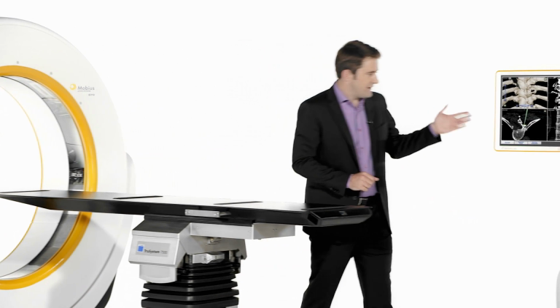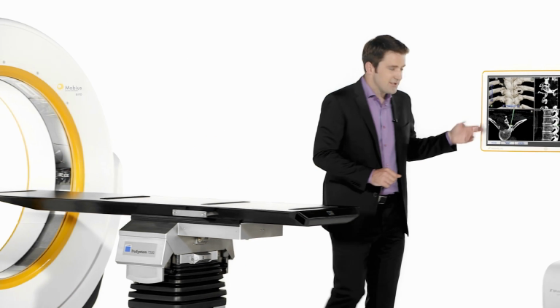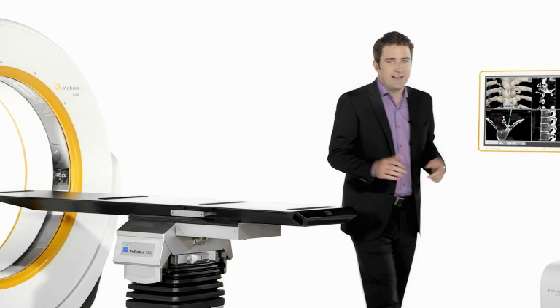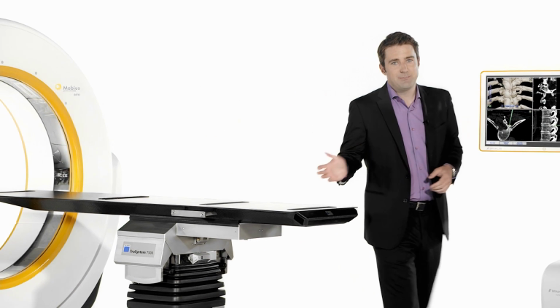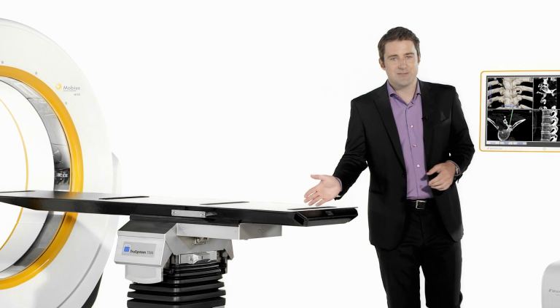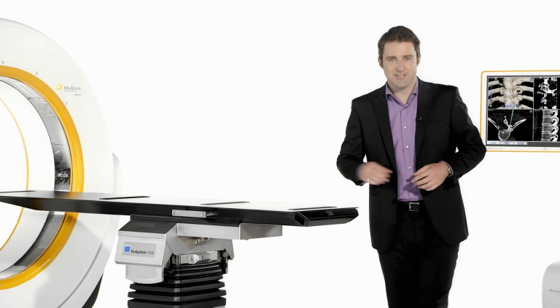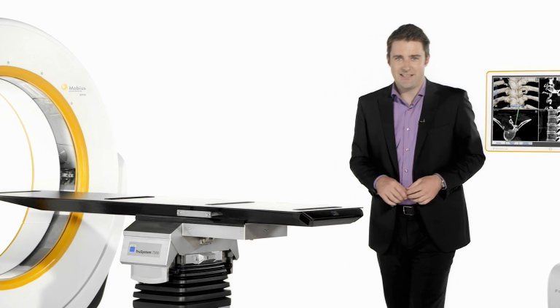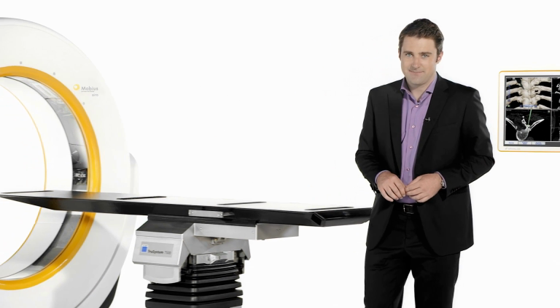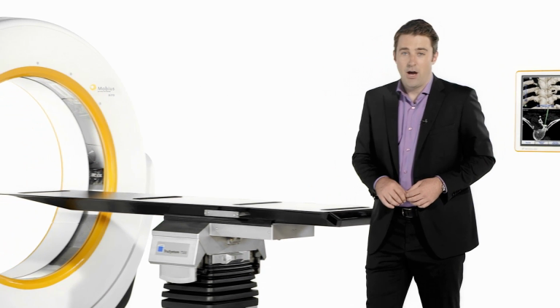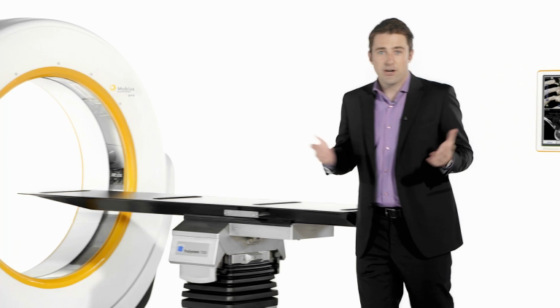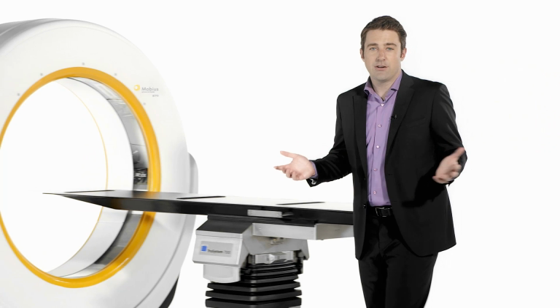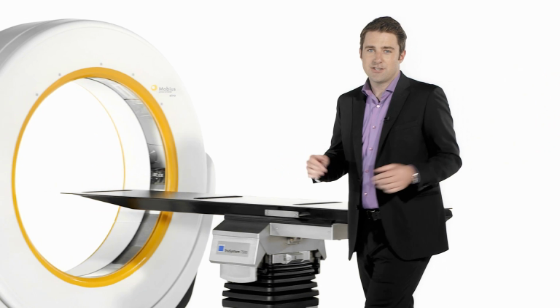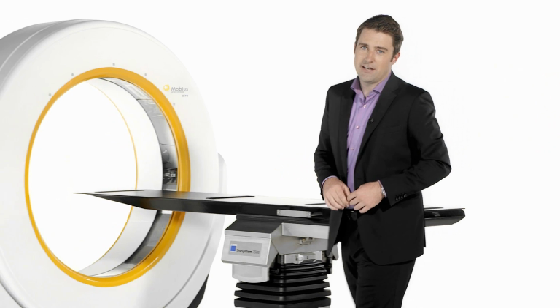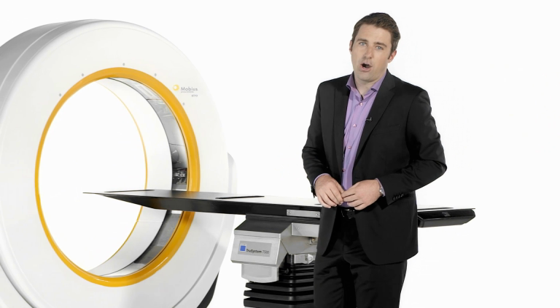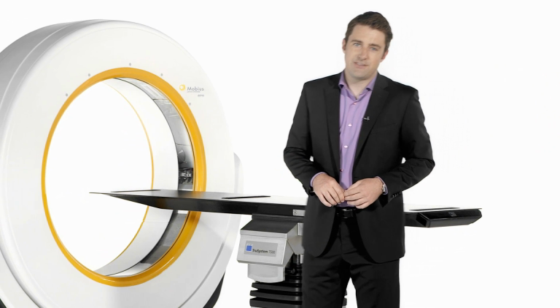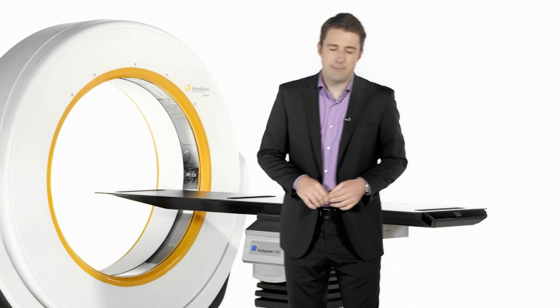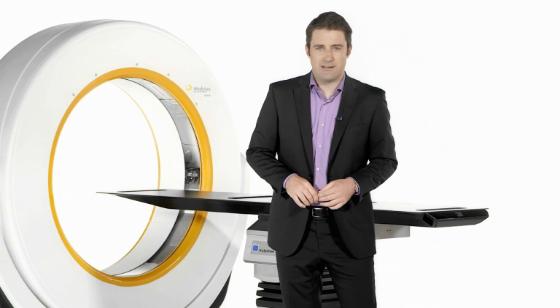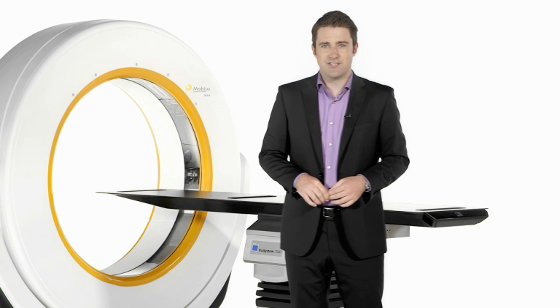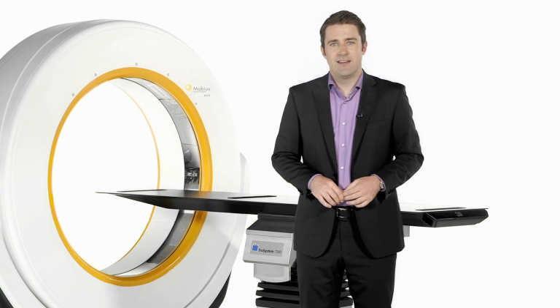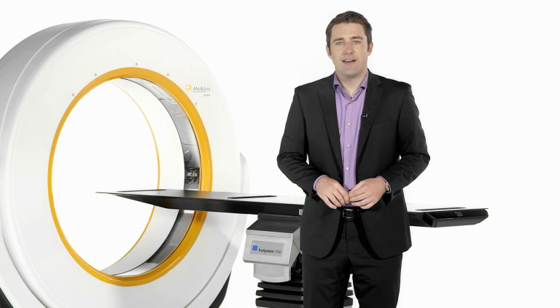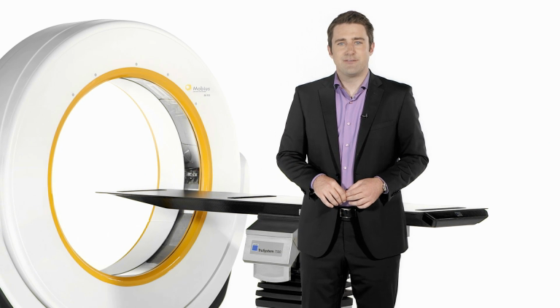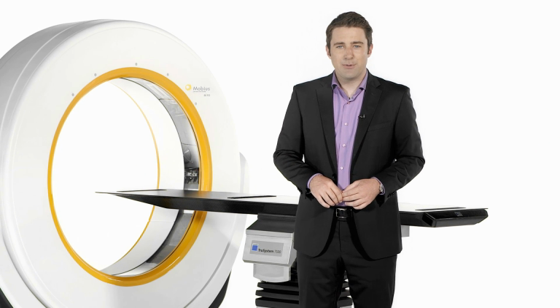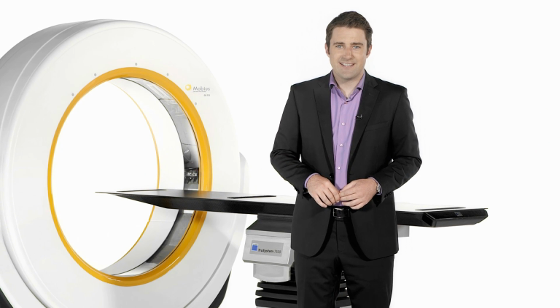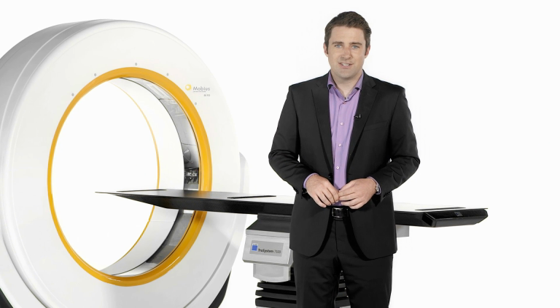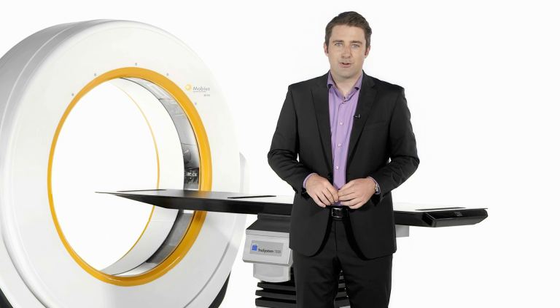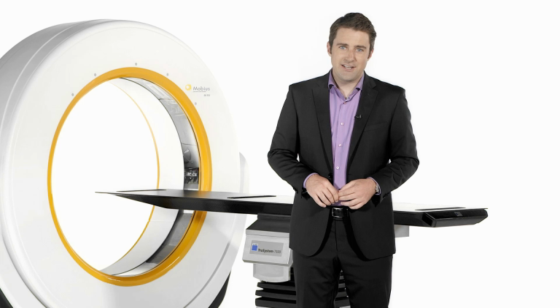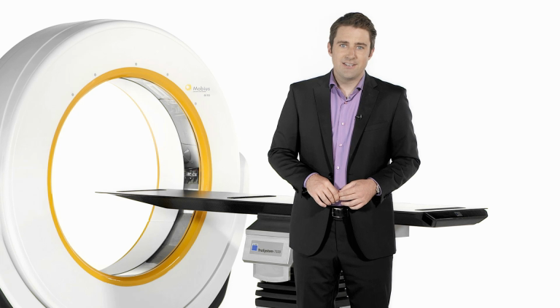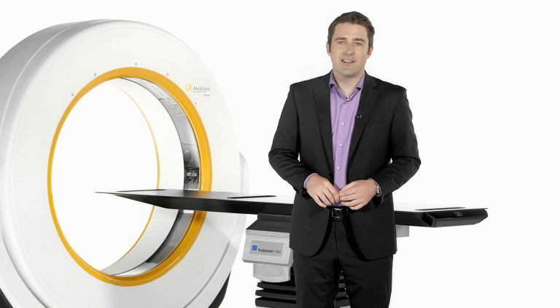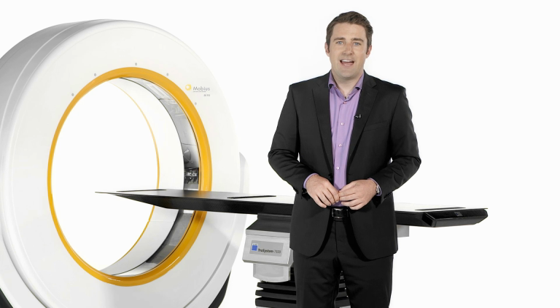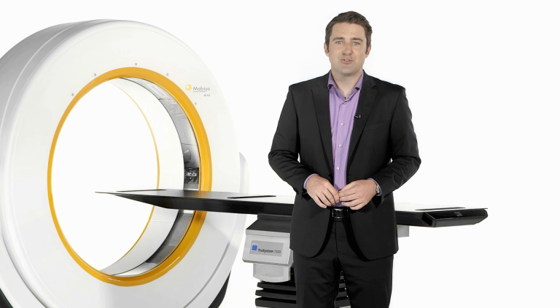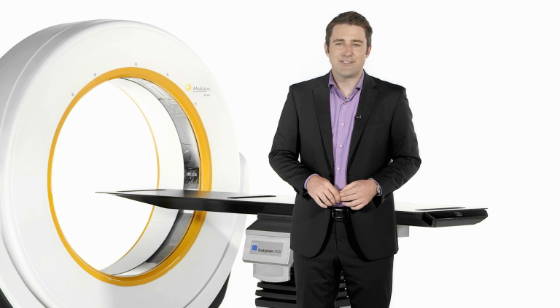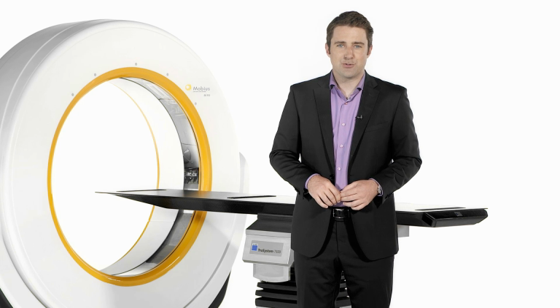Aero addresses imaging, navigation and patient positioning needs. Overcoming conventional intraoperative imaging limitations, Aero is a valuable extension for cranial, spinal and trauma surgeries.